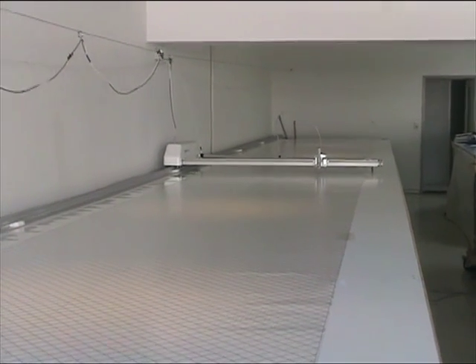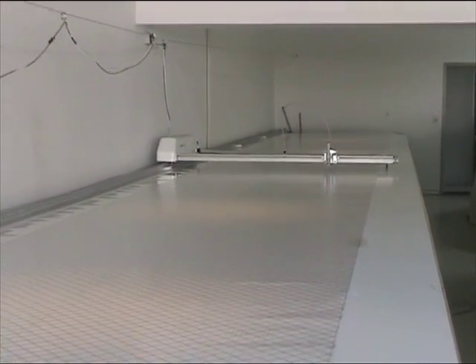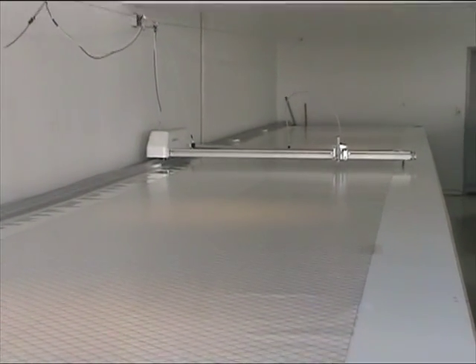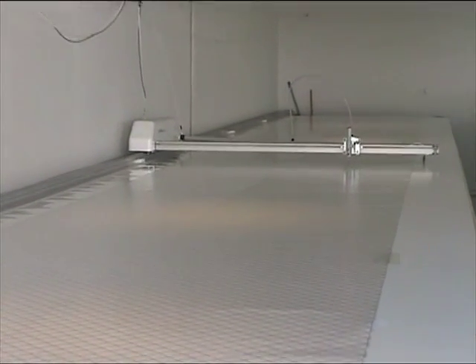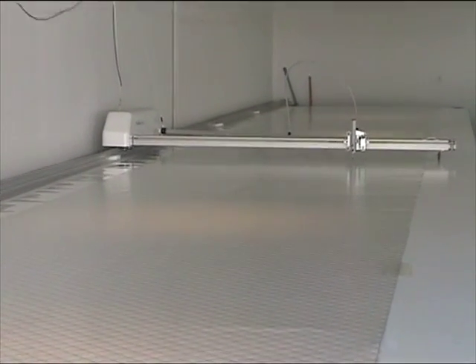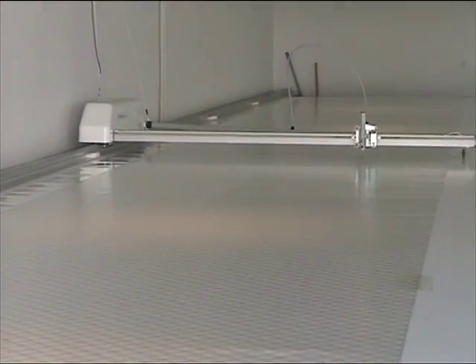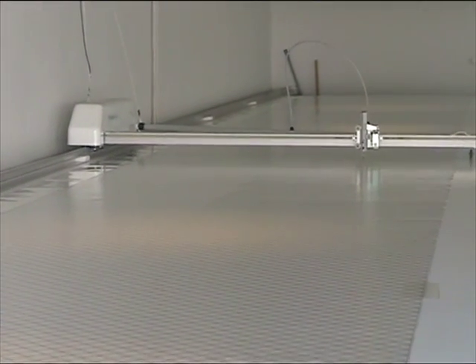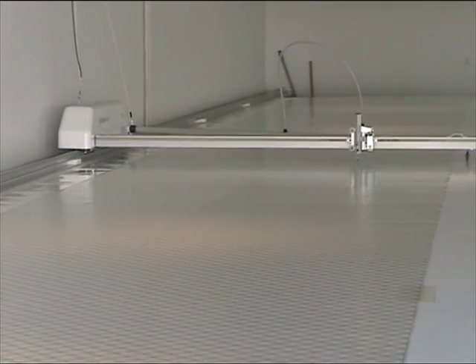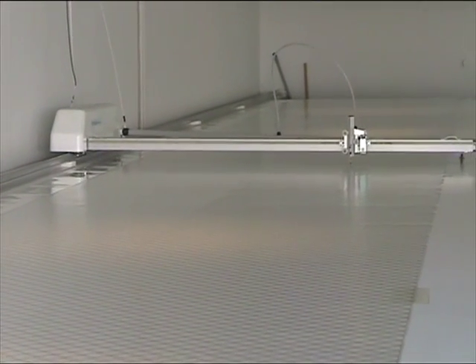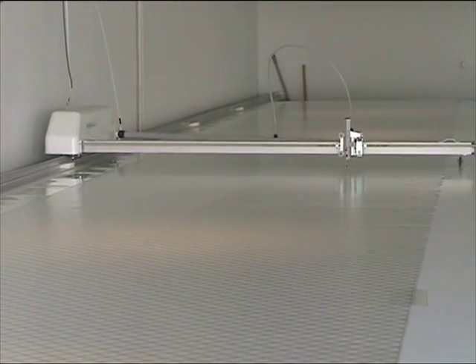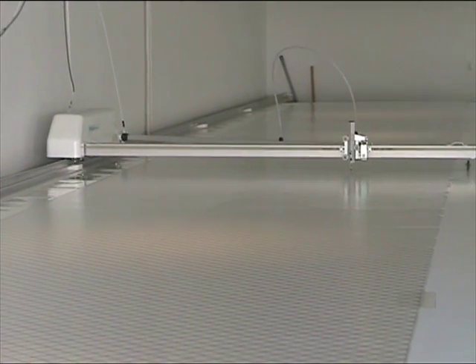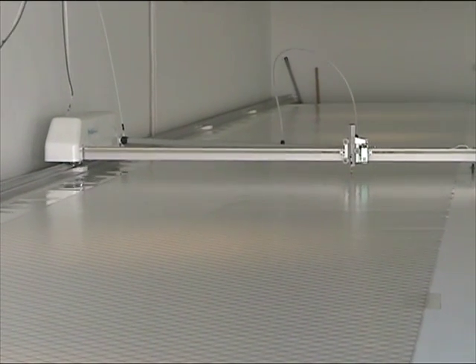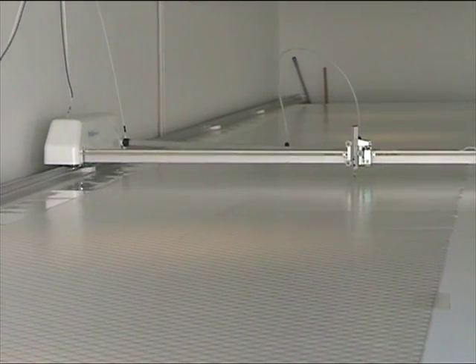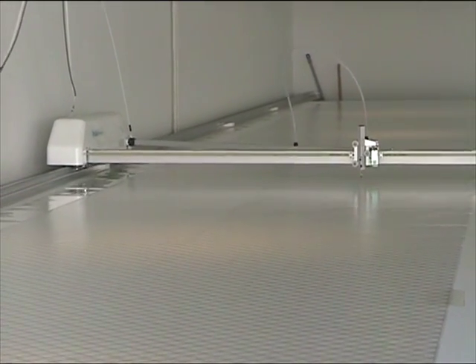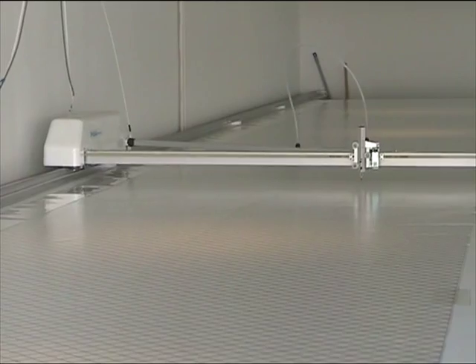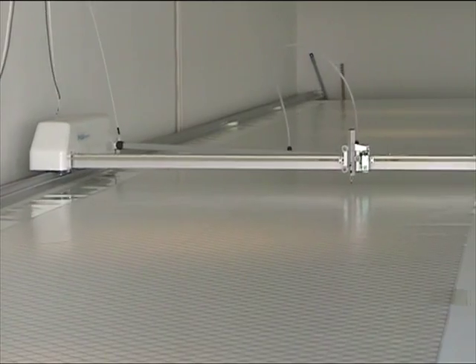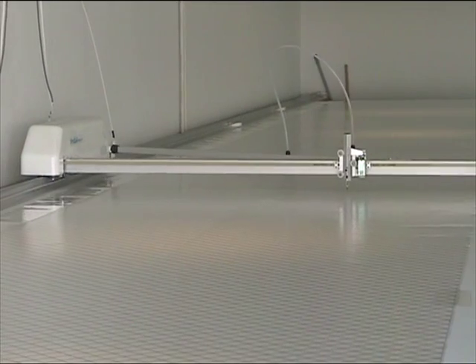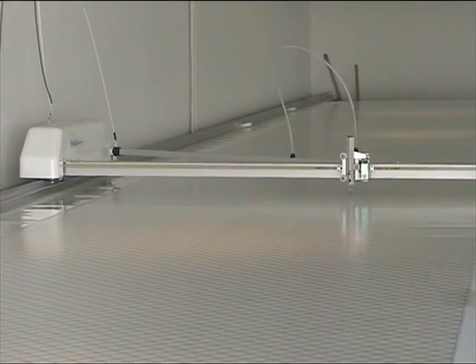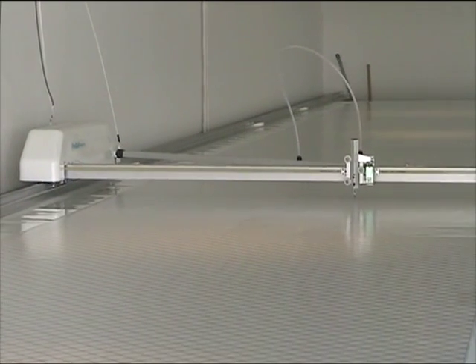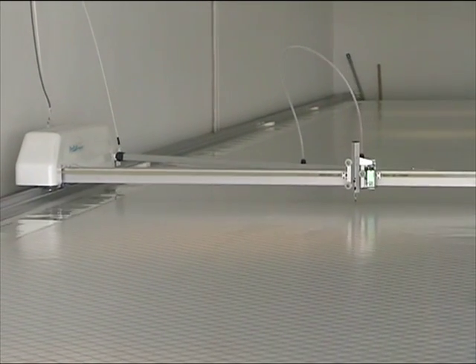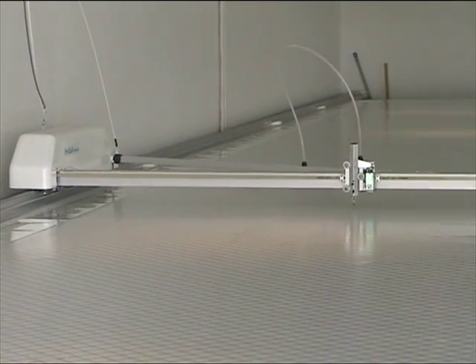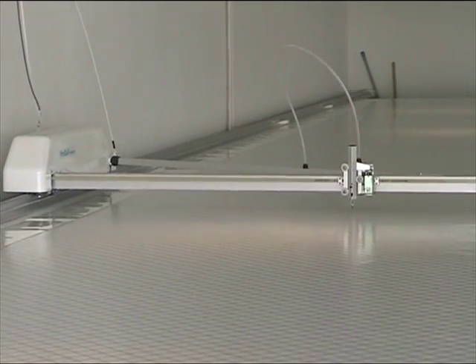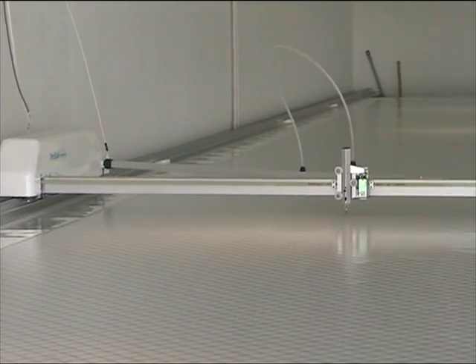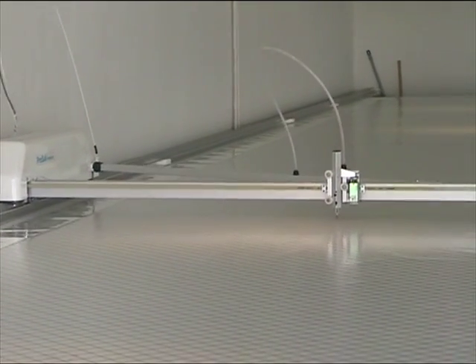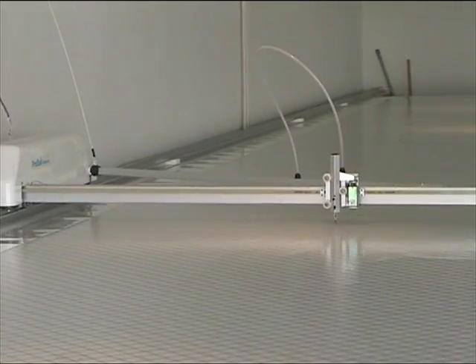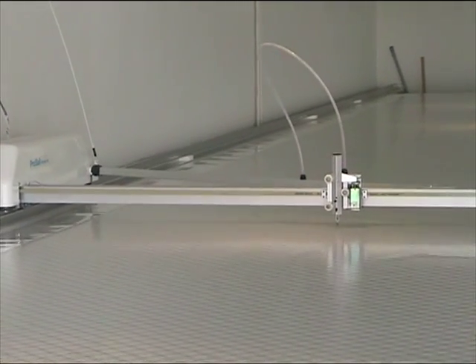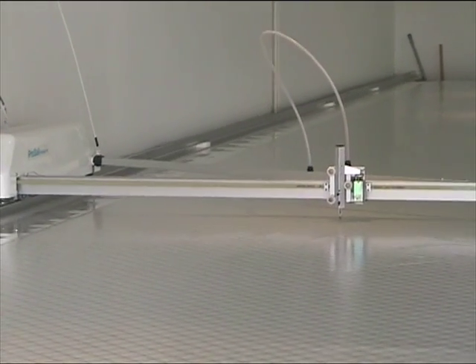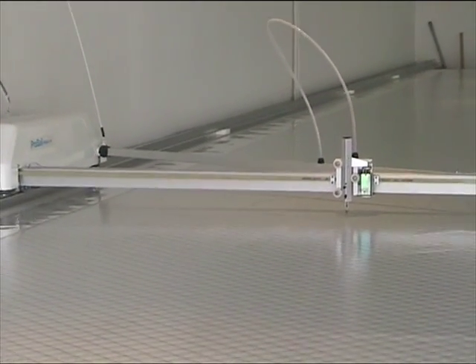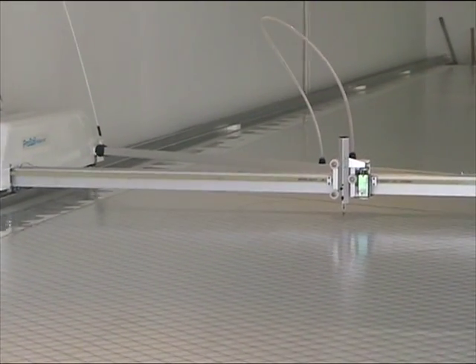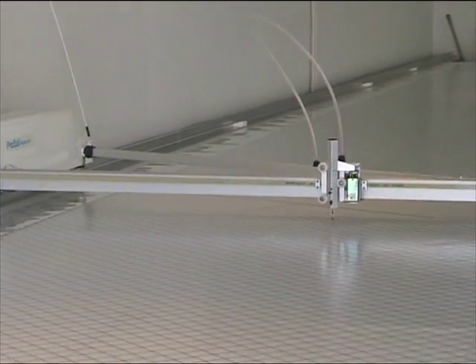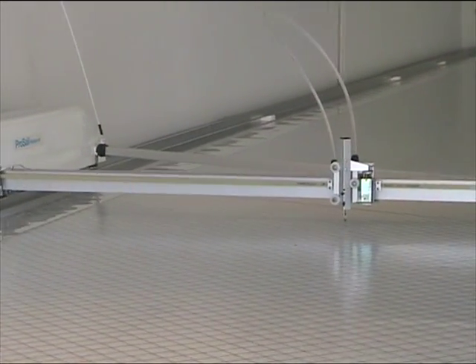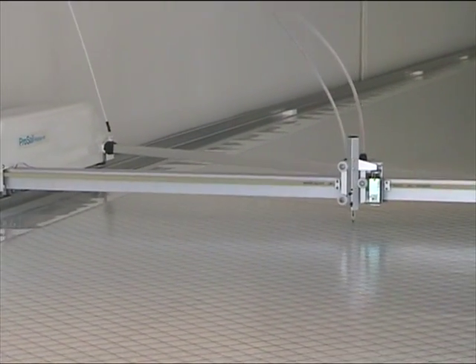I hope you've enjoyed having a look at our plotter and seeing how we plot our sails.